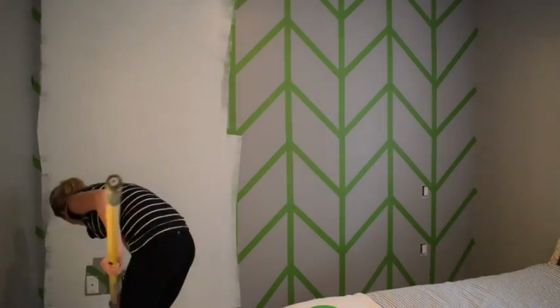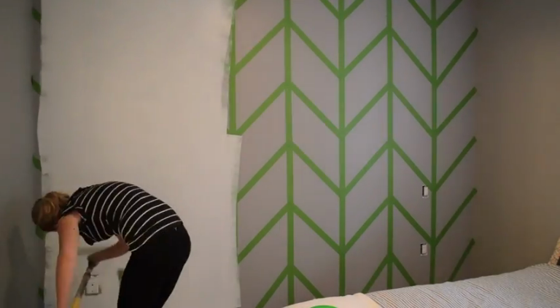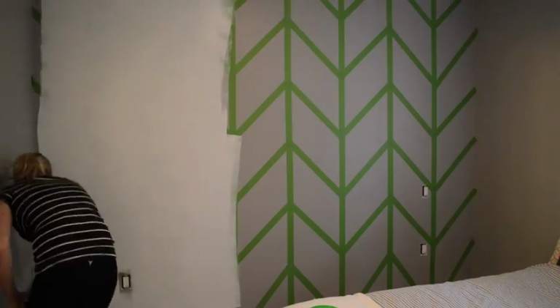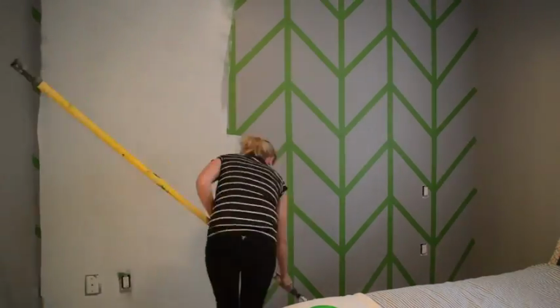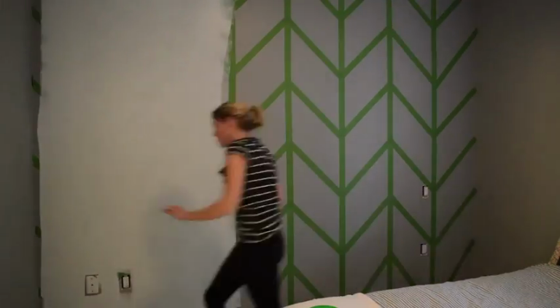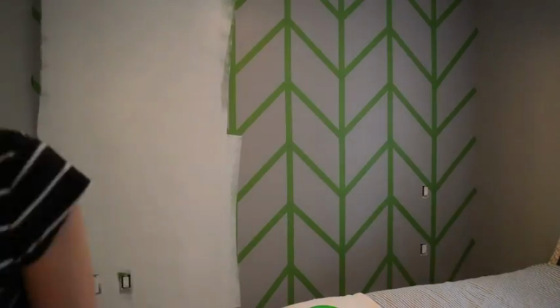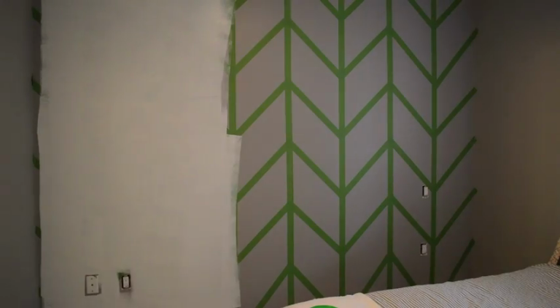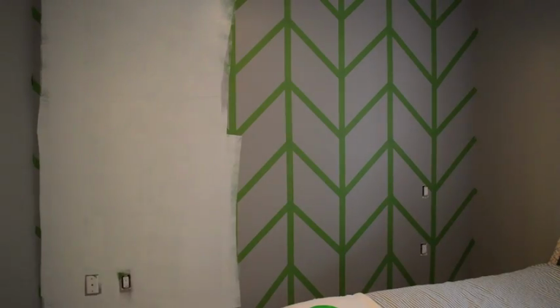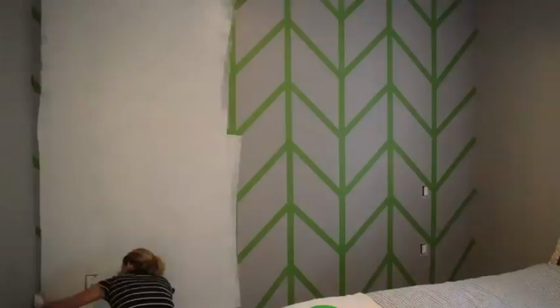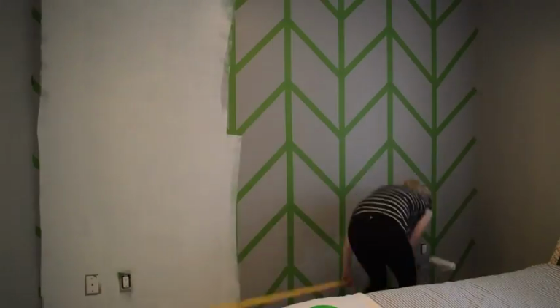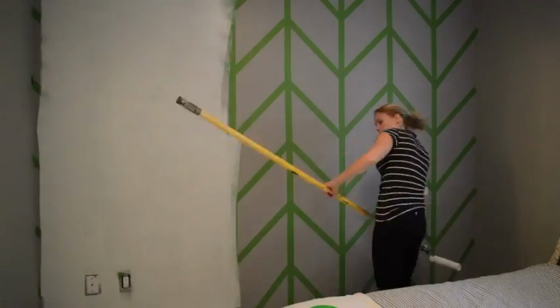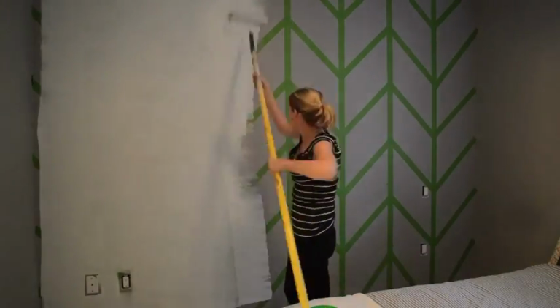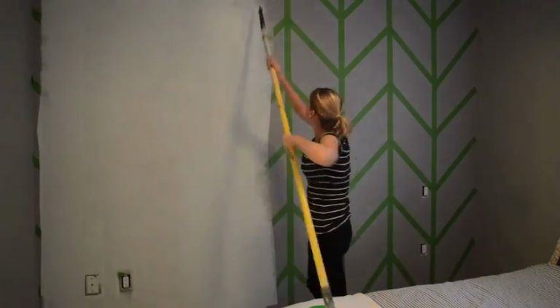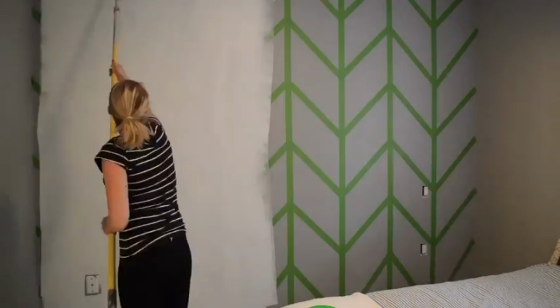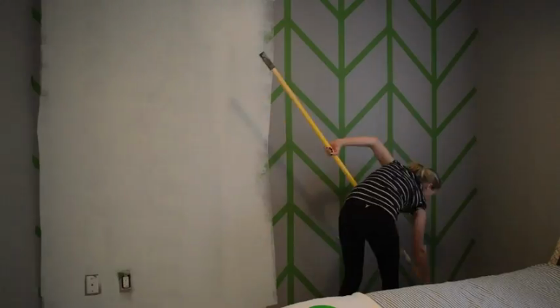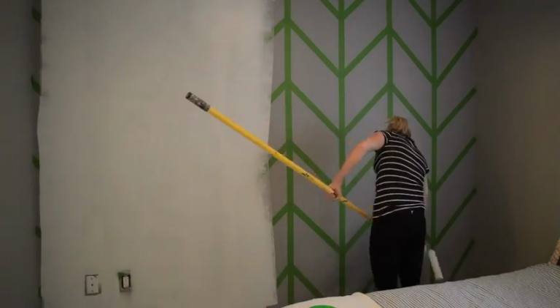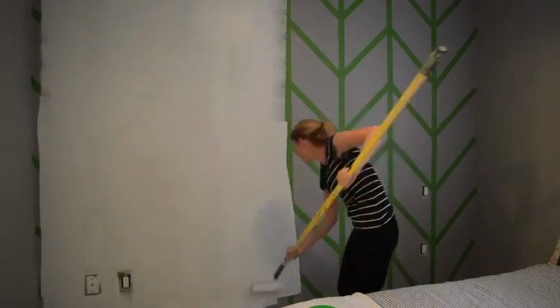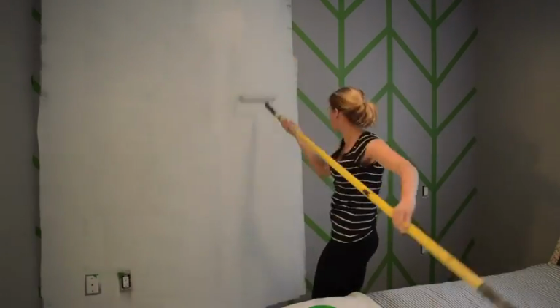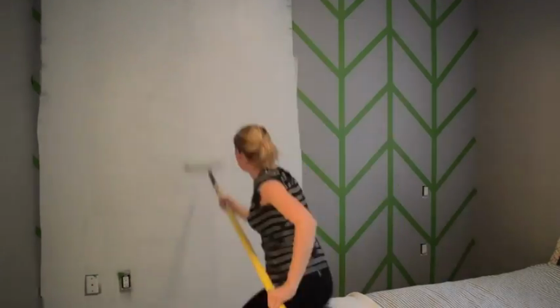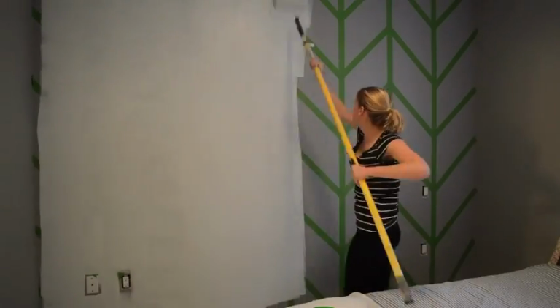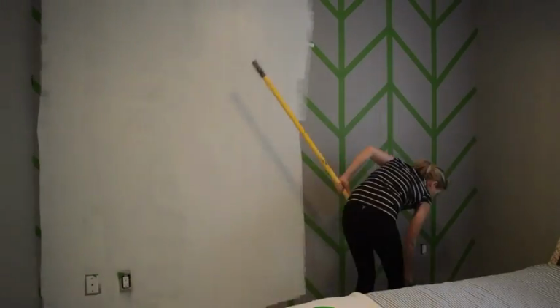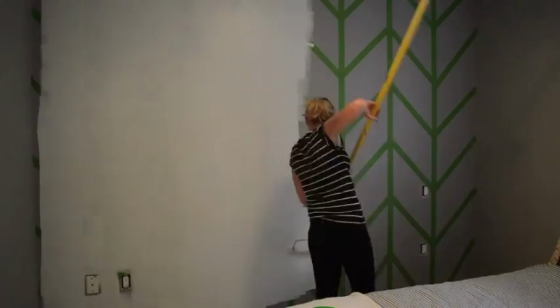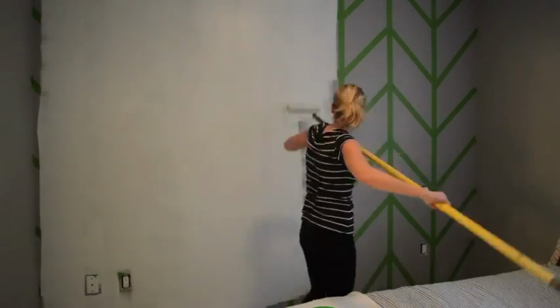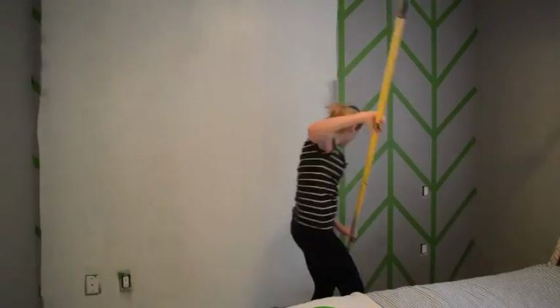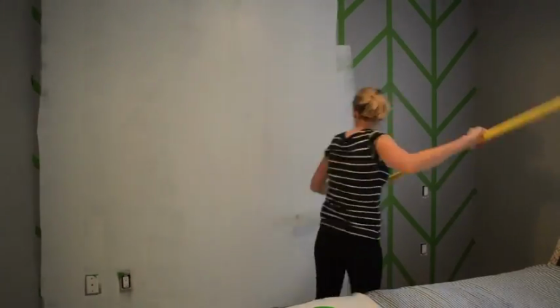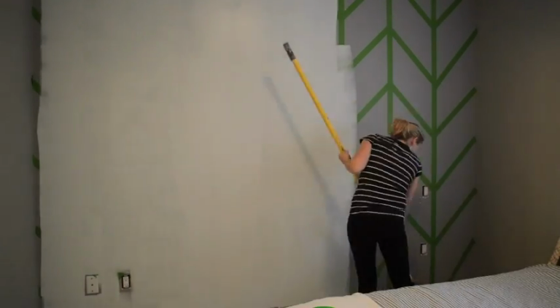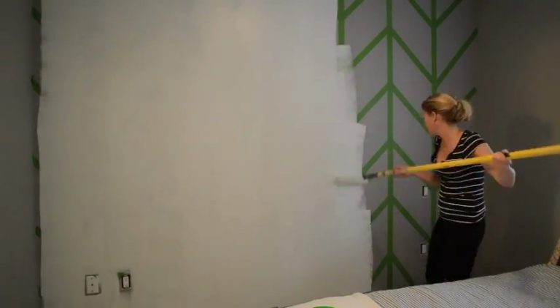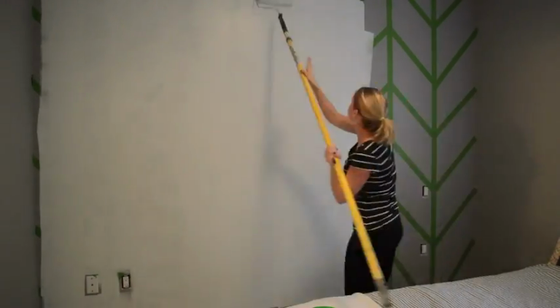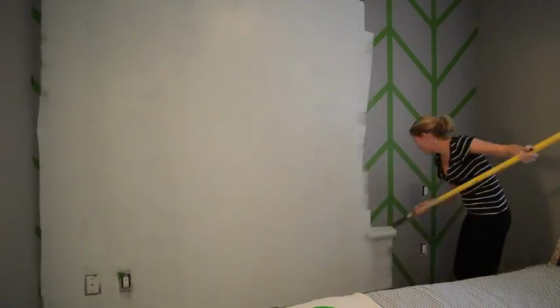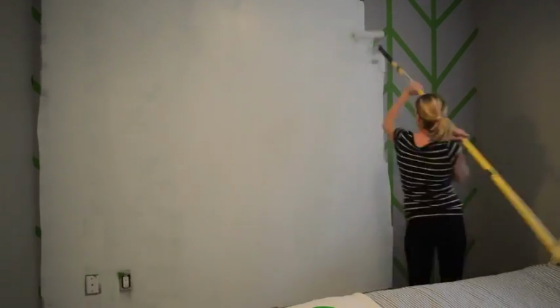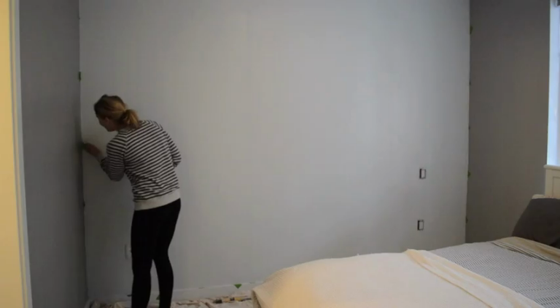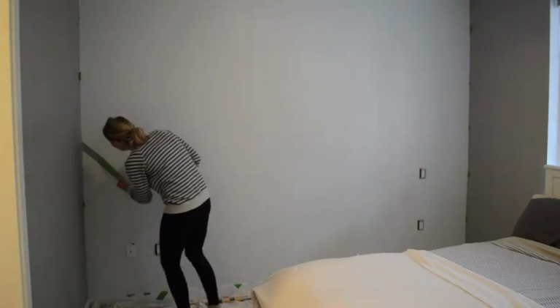Once you're finished taping you can do the painting. I'm painting the lighter color on top of the darker existing color. My extension pole is way too big for this space but you gotta work with what you got.